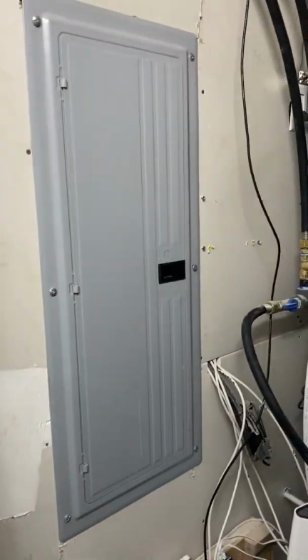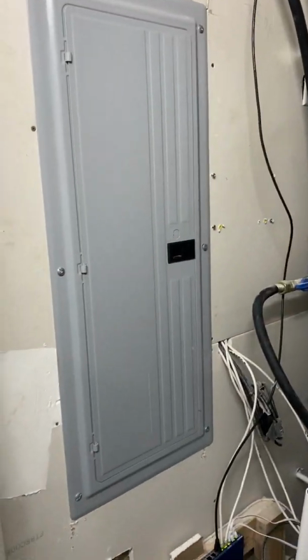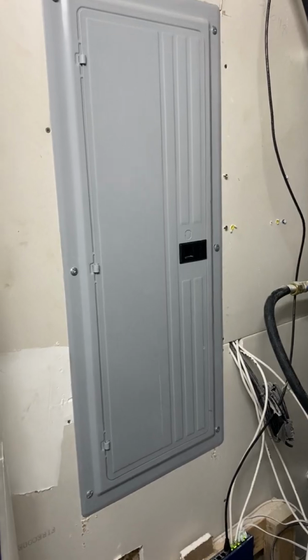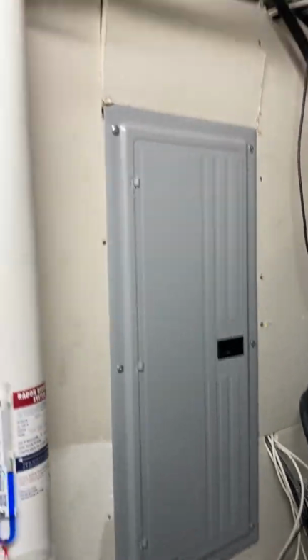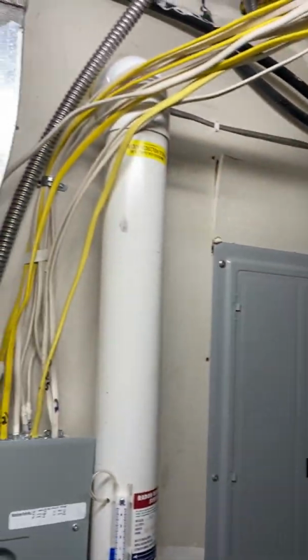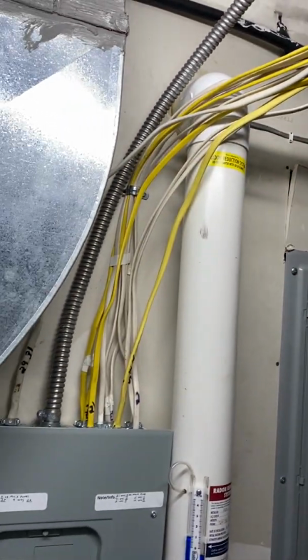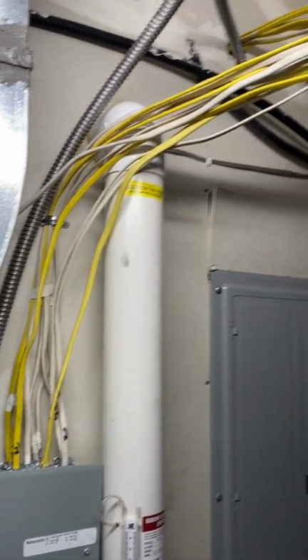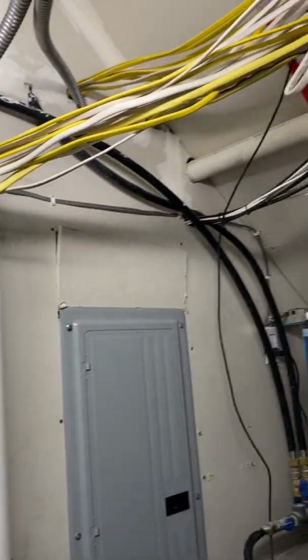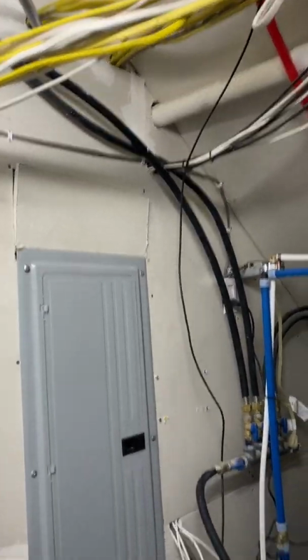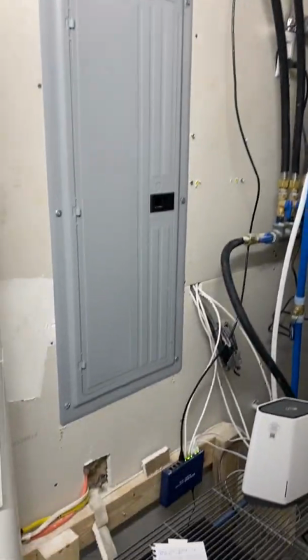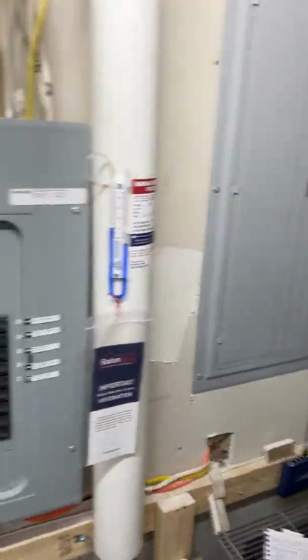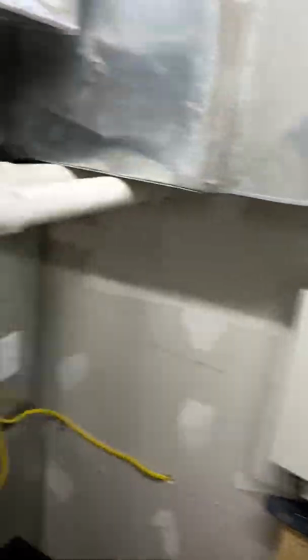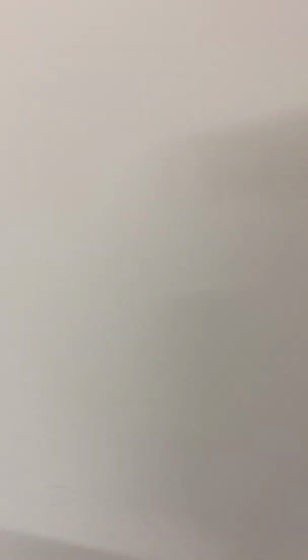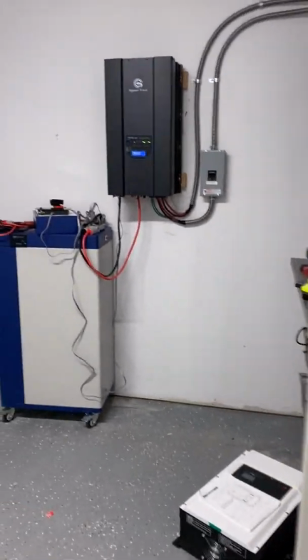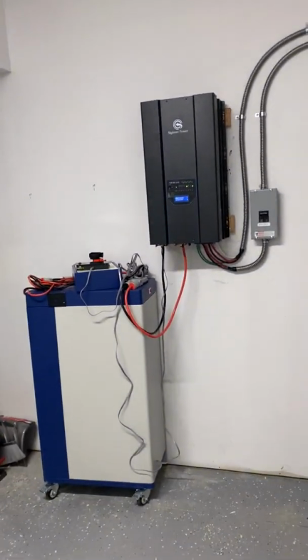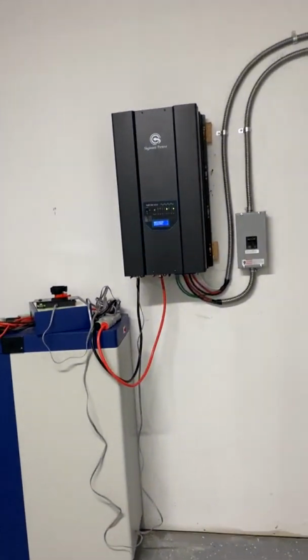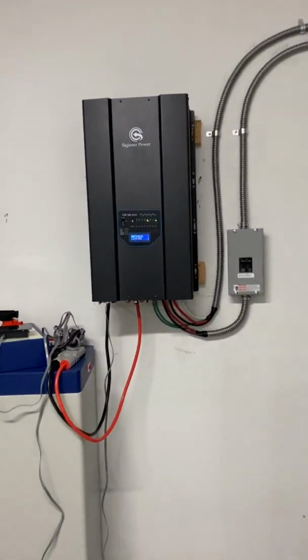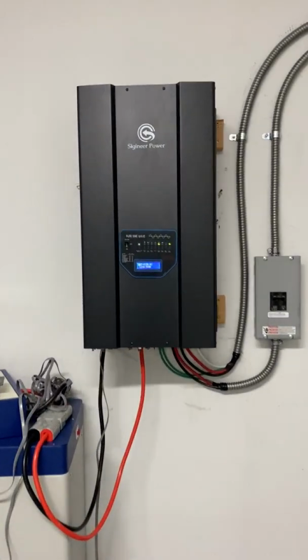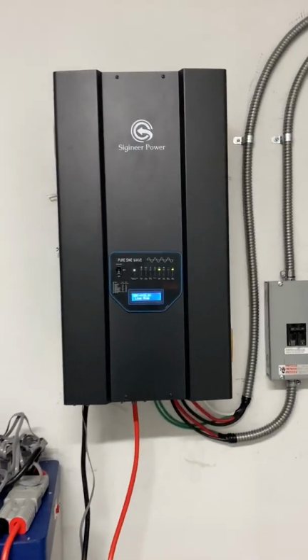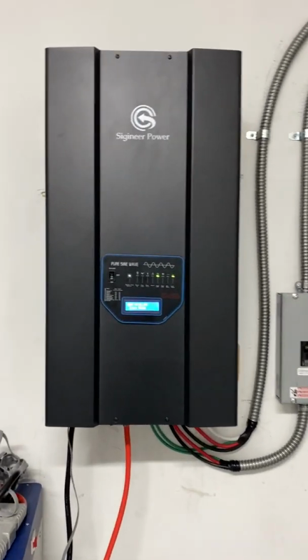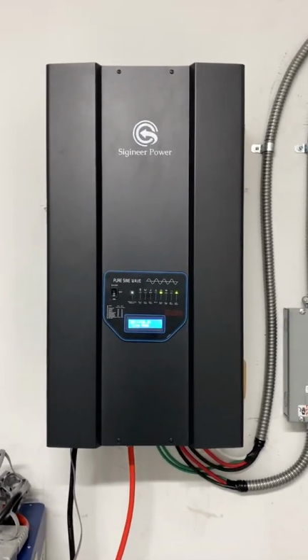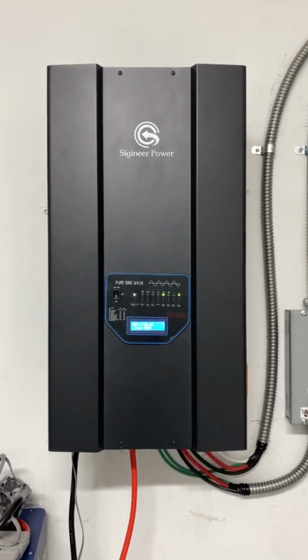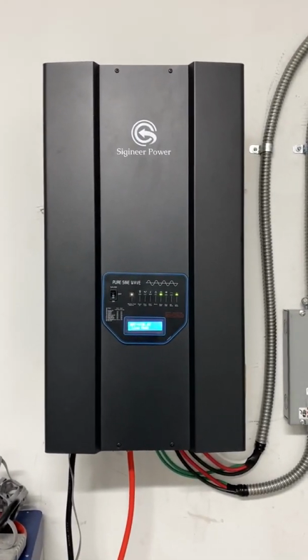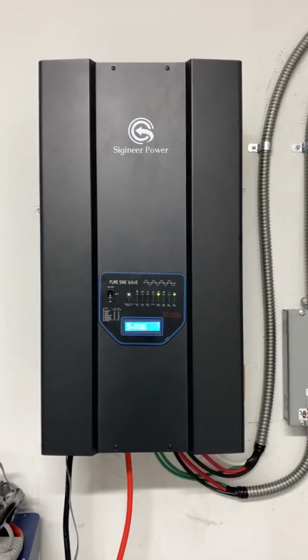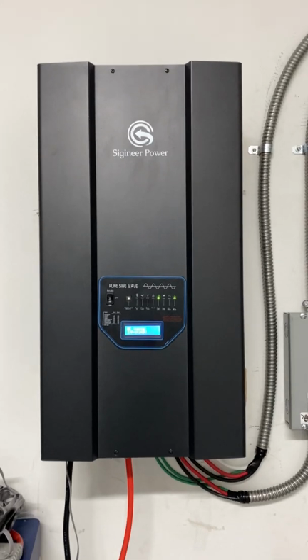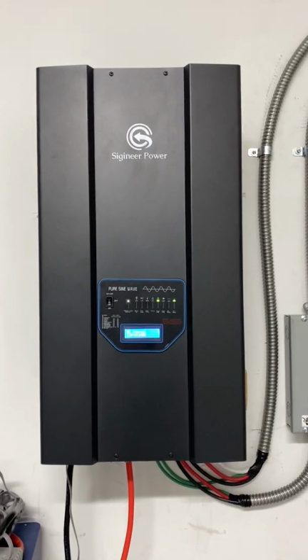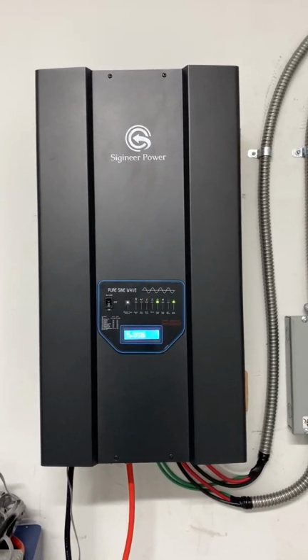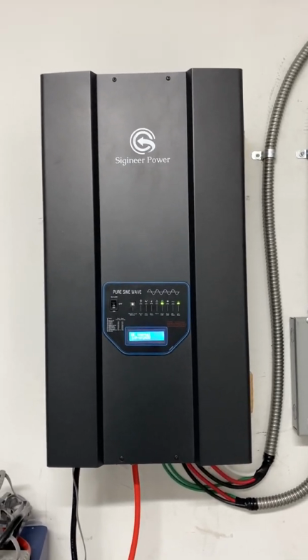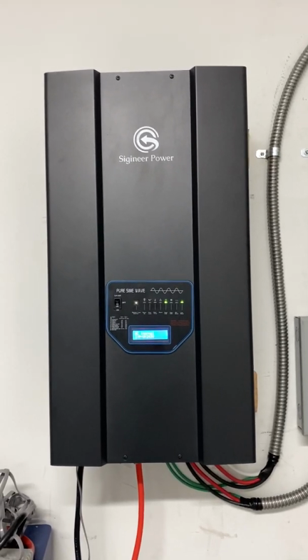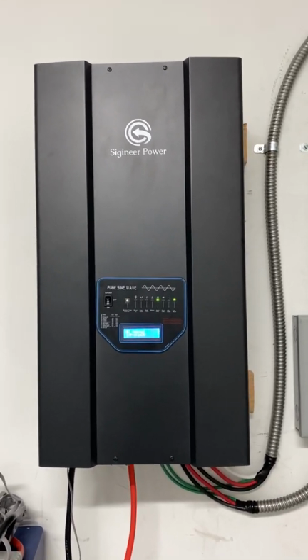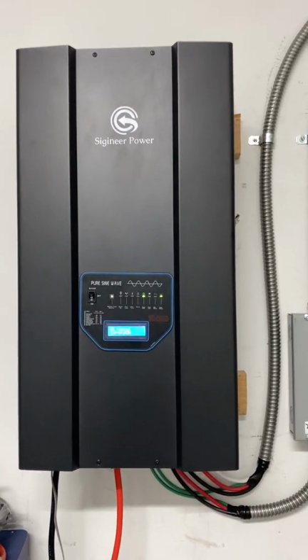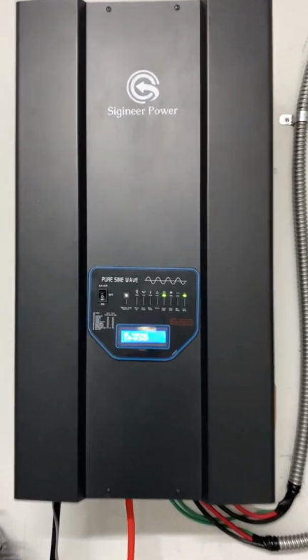There's the original electrical panel, and as you can see we've removed the wiring from there. This unit is much, much quieter than the one I used to use.